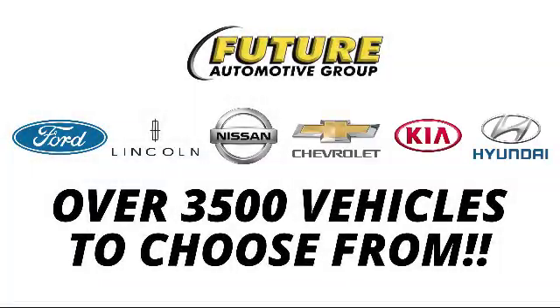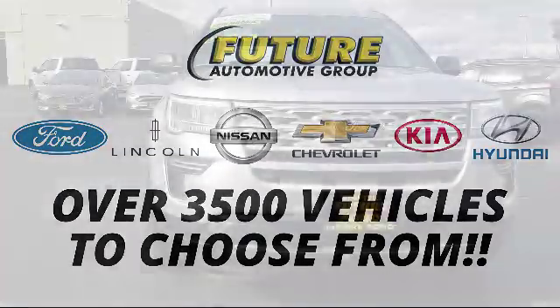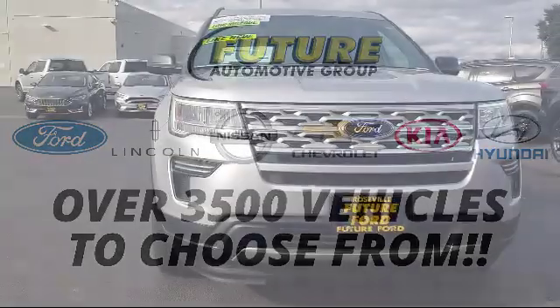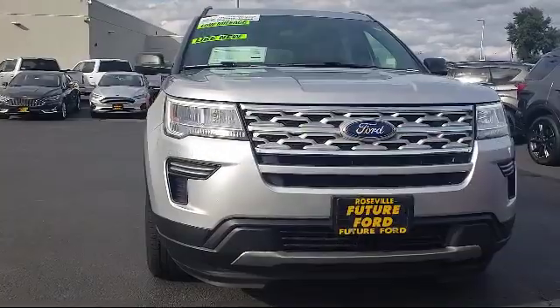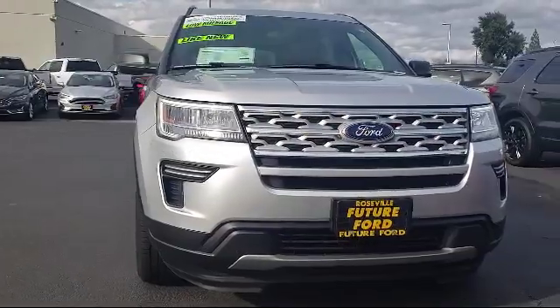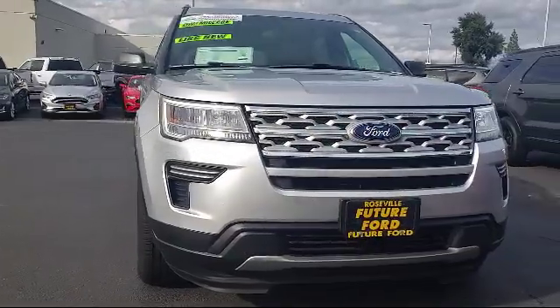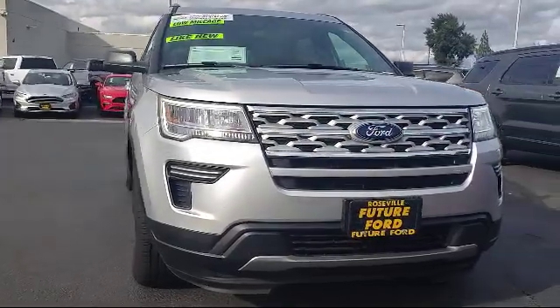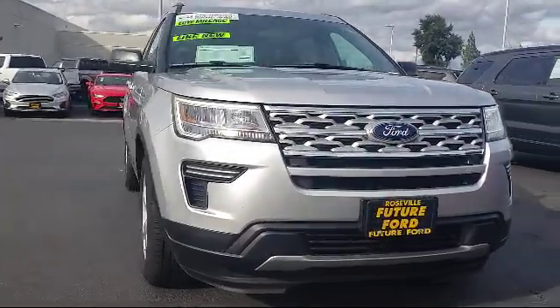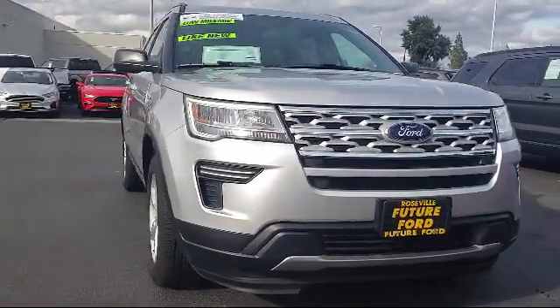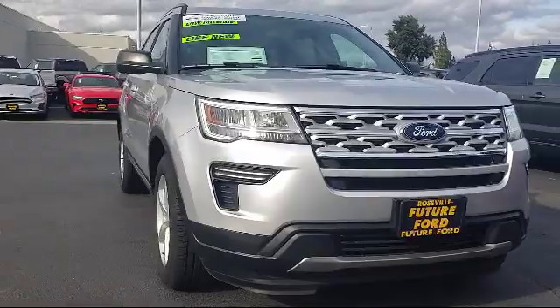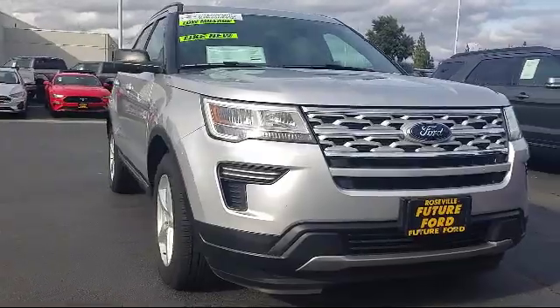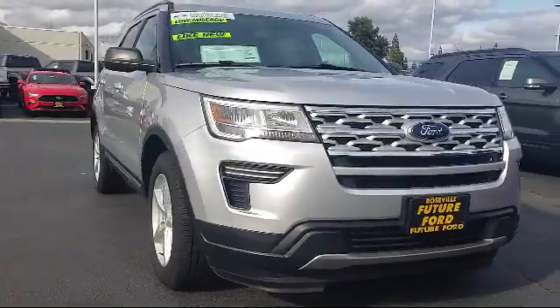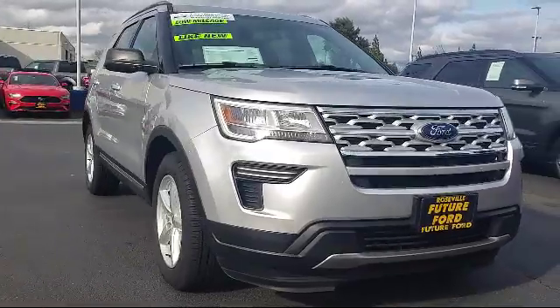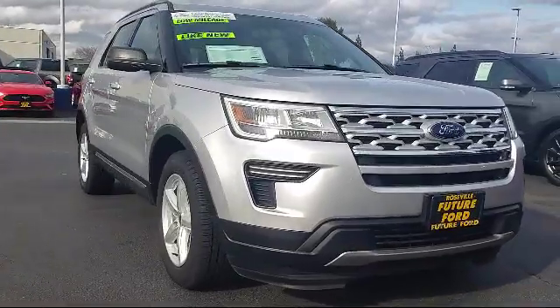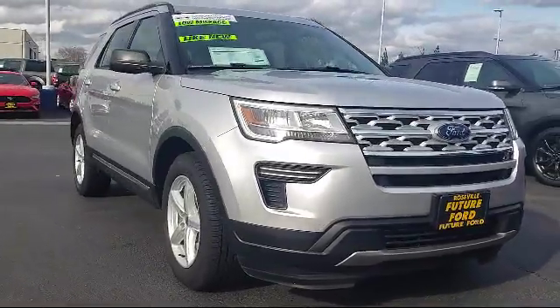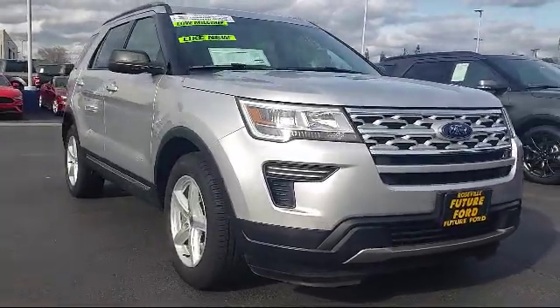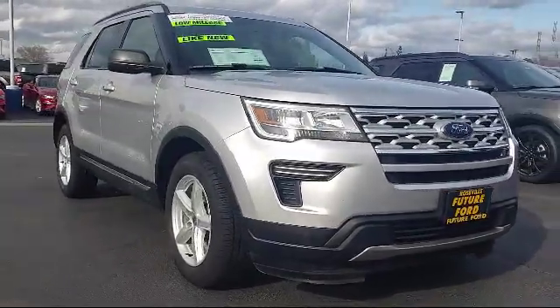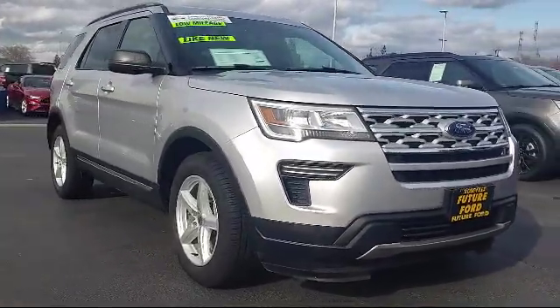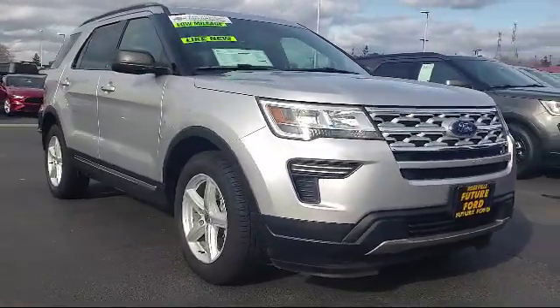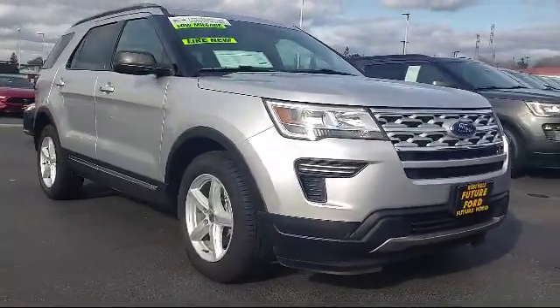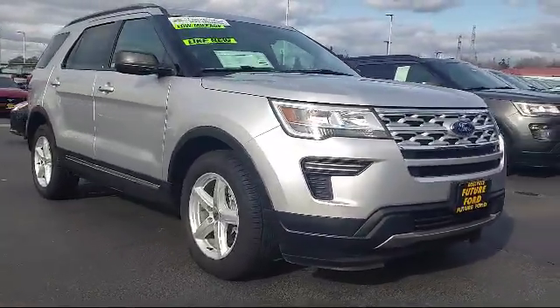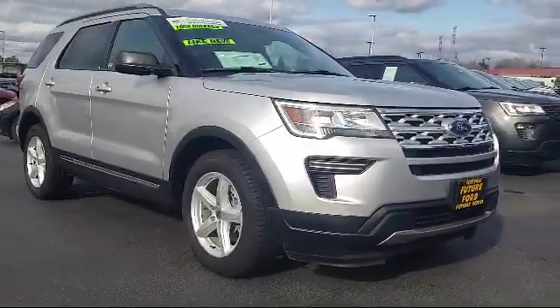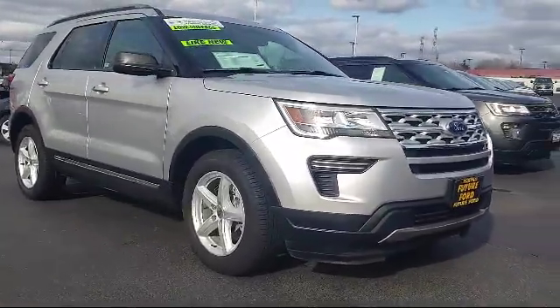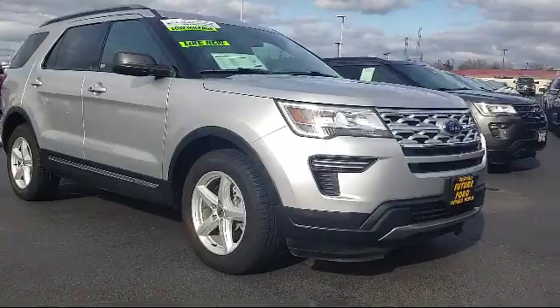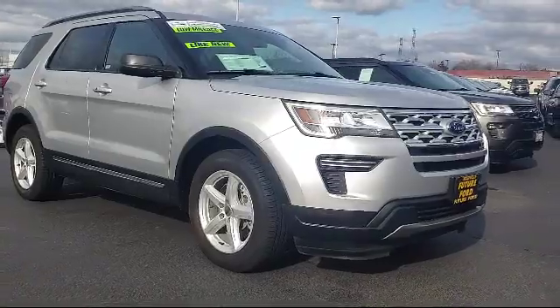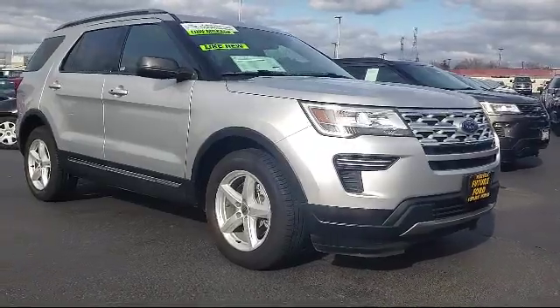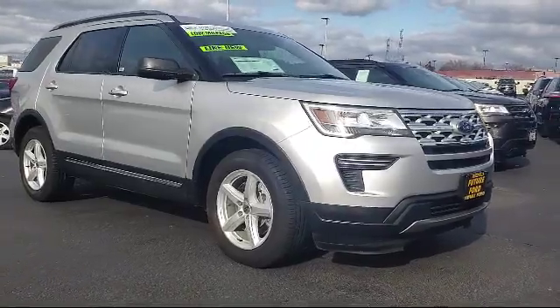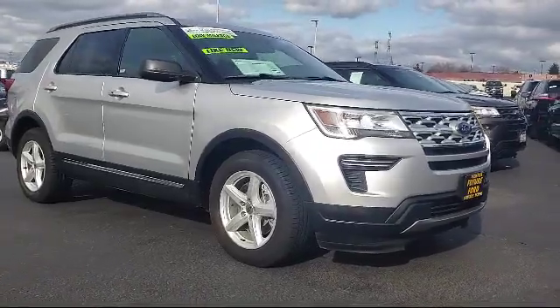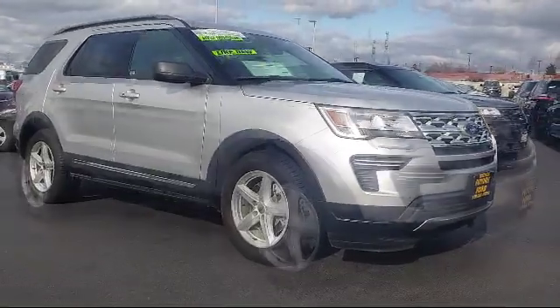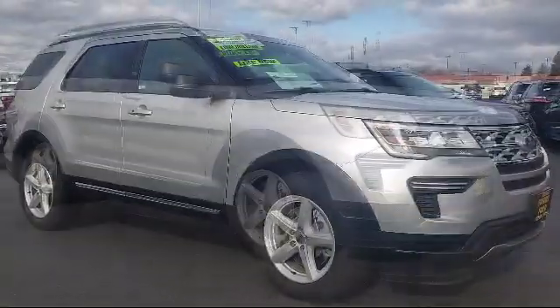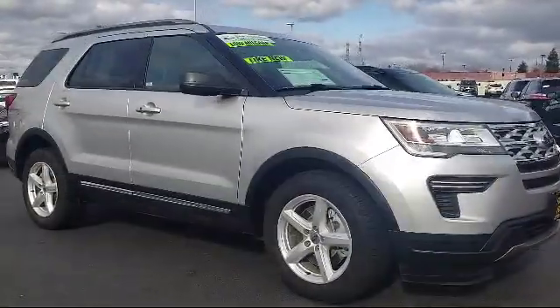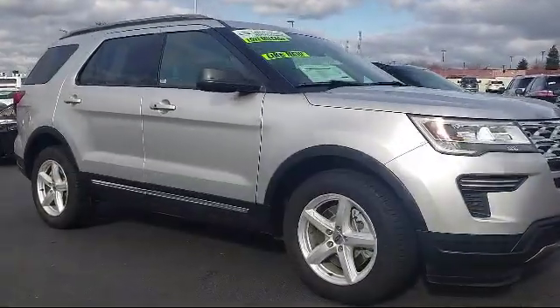For three generations, the Future Automotive Group has been Northern California's premier automotive dealer group. Here's another example of a great vehicle from our giant selection of pre-owned cars and trucks.